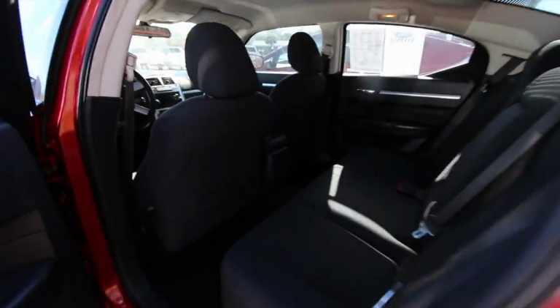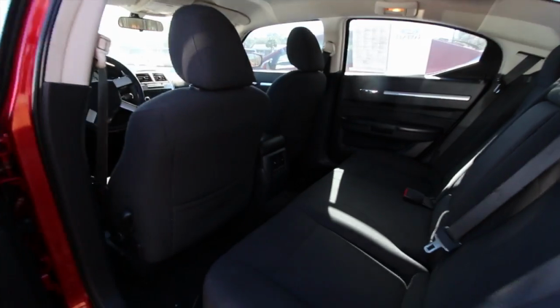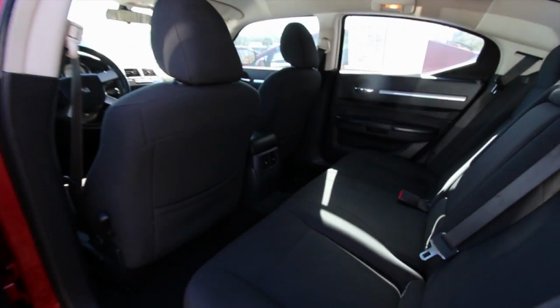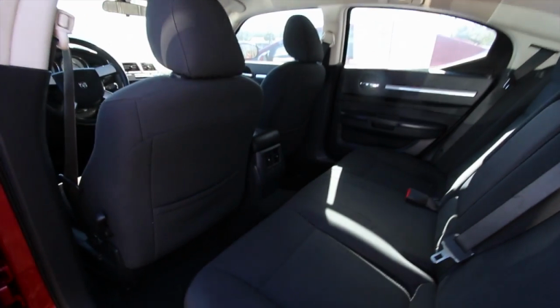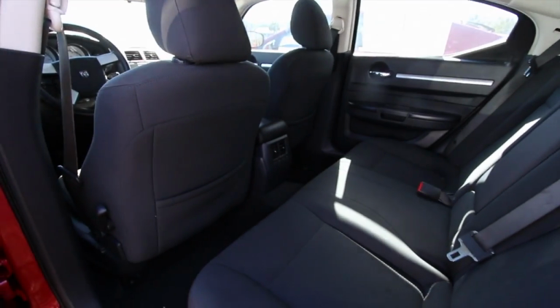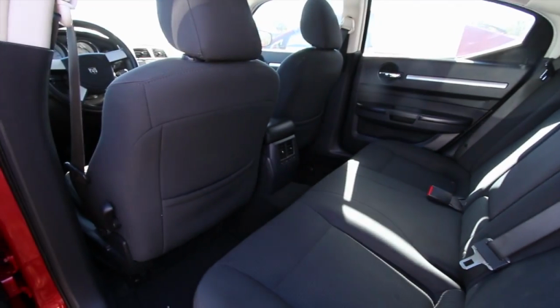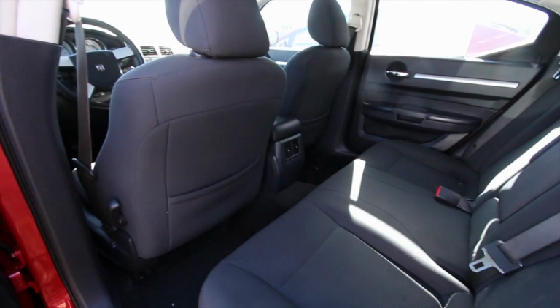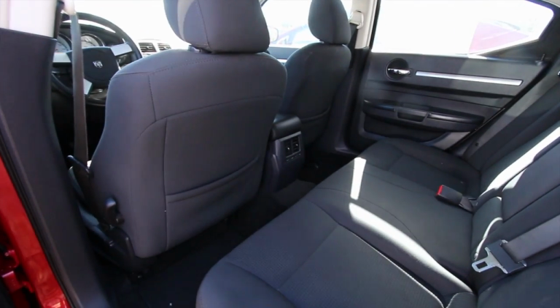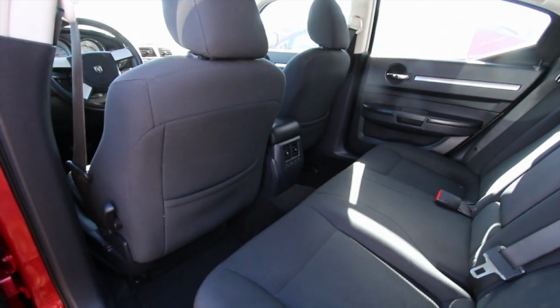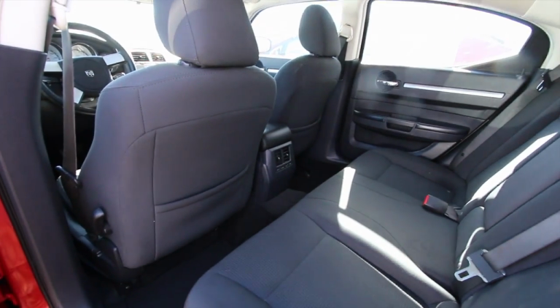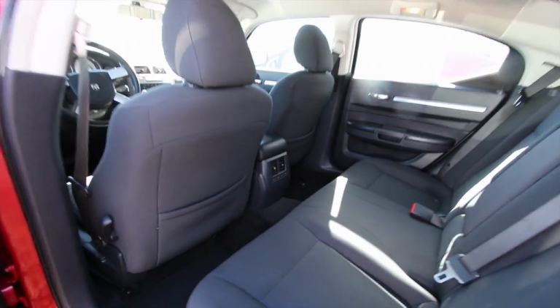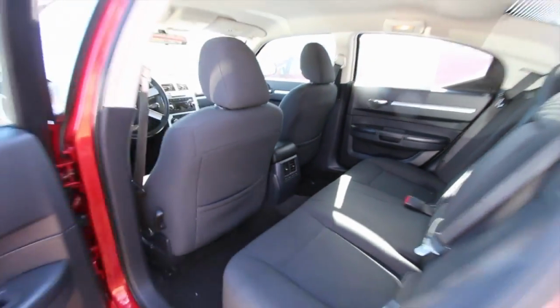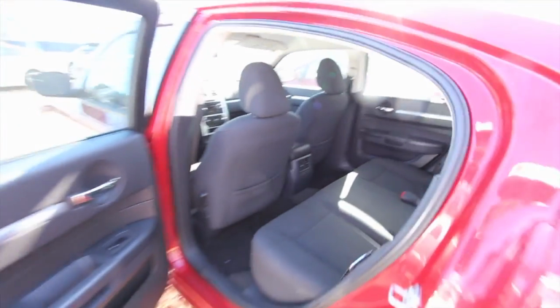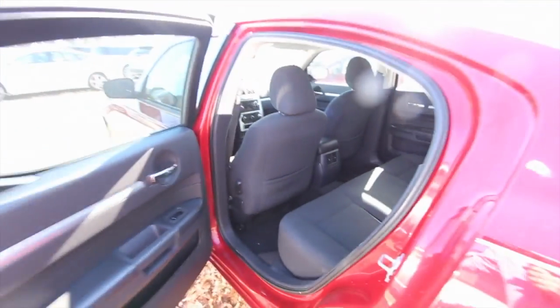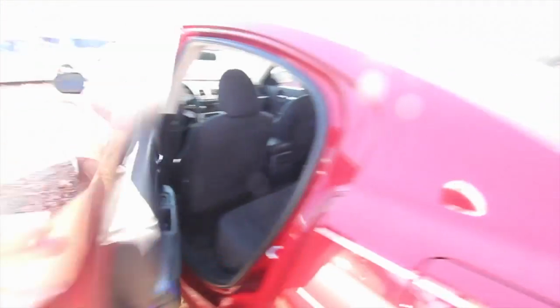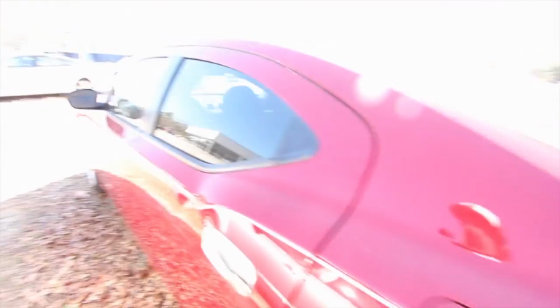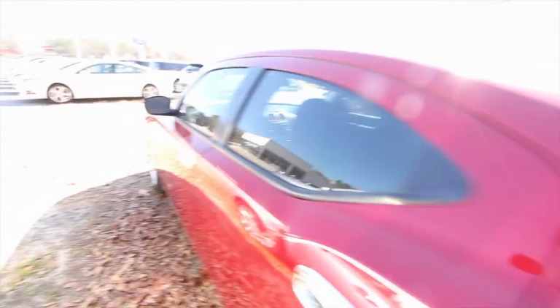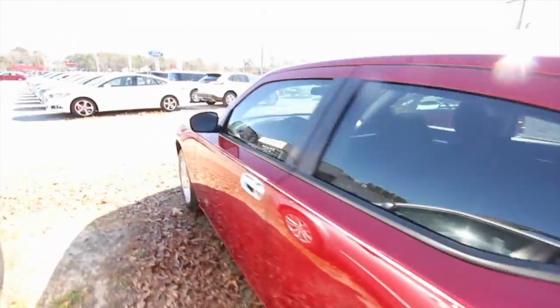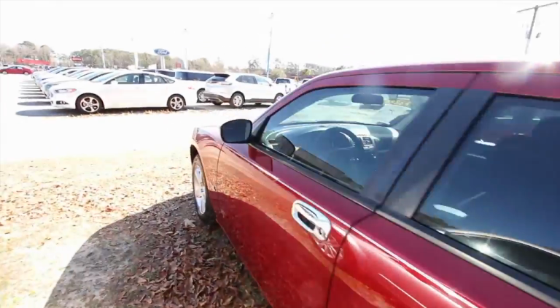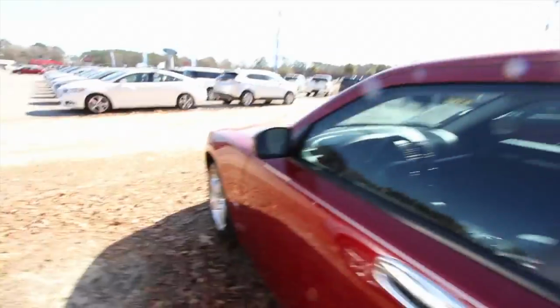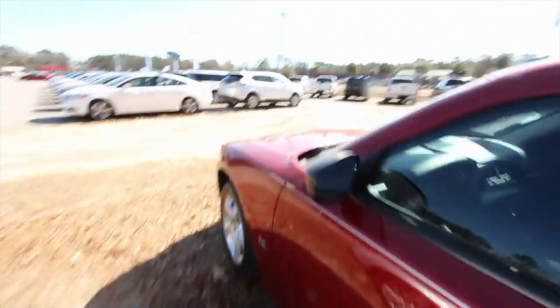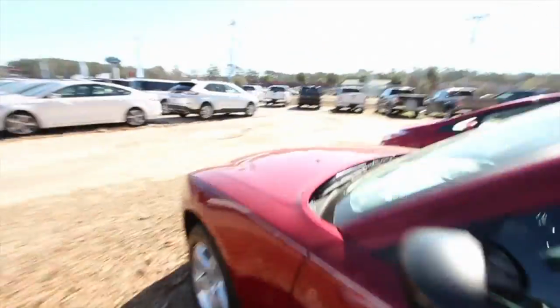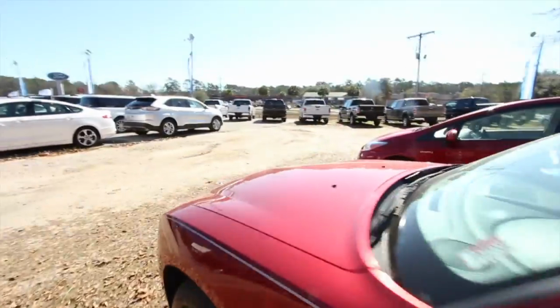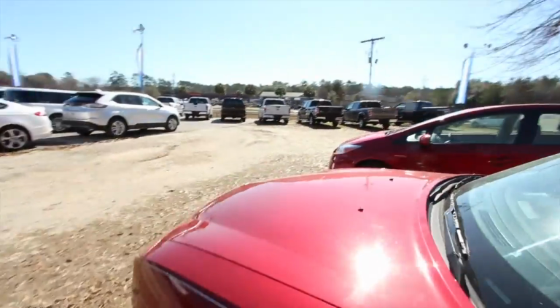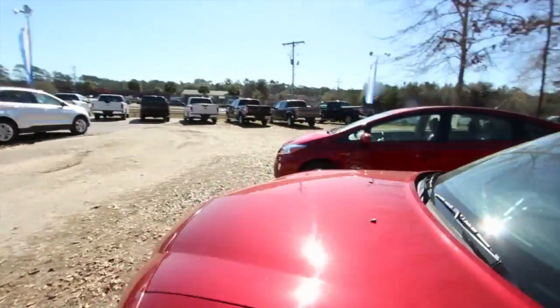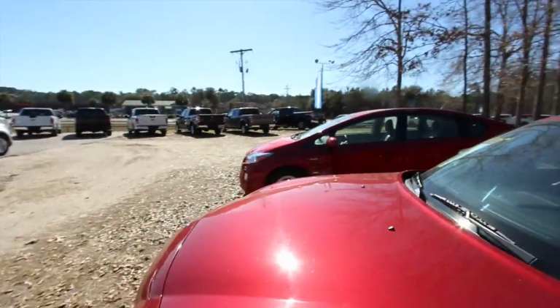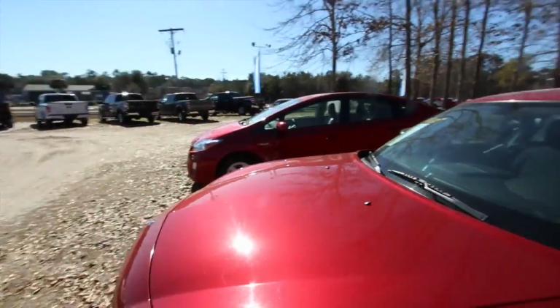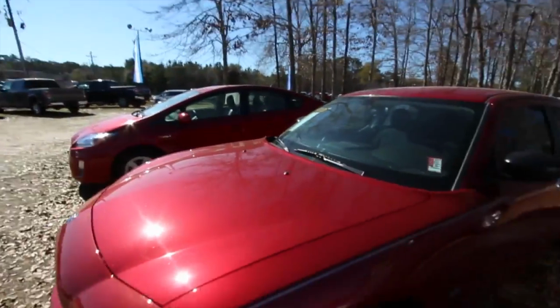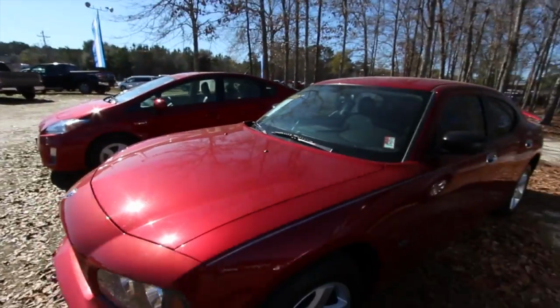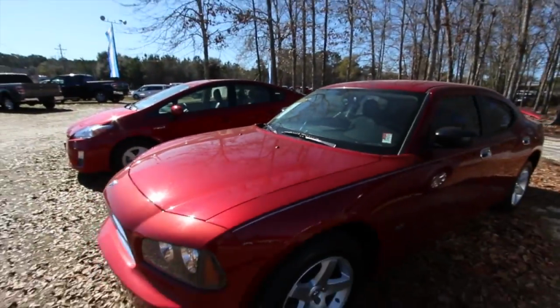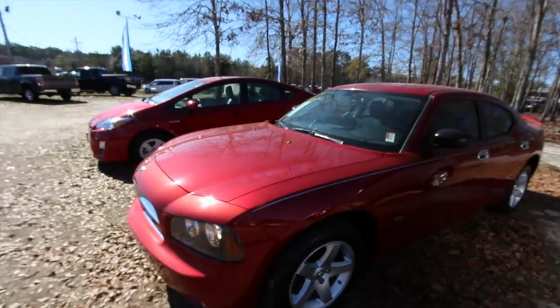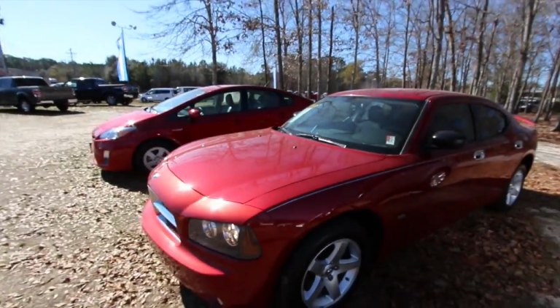Plenty of room in the back — even got rear air for the kids back there, so that's good. It's a nice, solid car. Dodge makes a good vehicle, folks. And it's here at Ravenel Ford — come on down and visit them today.